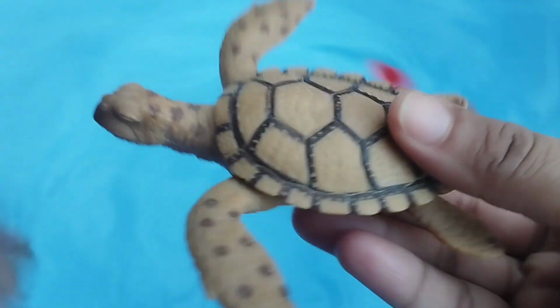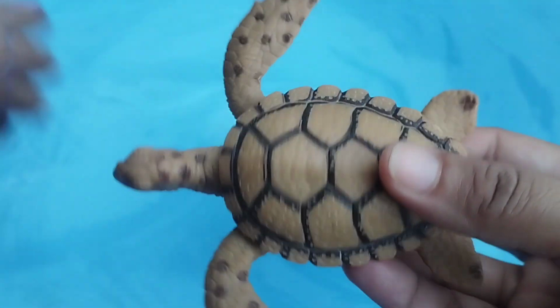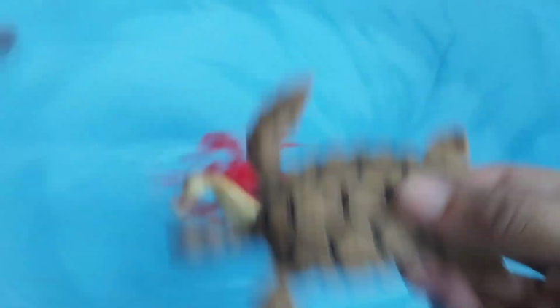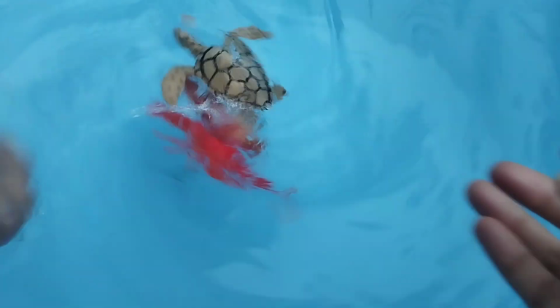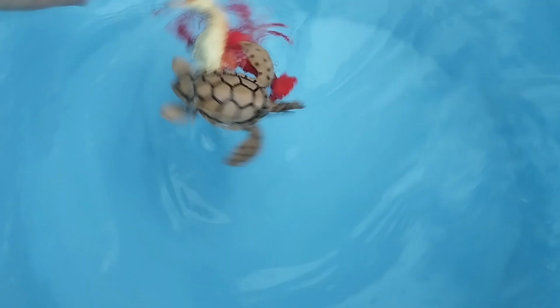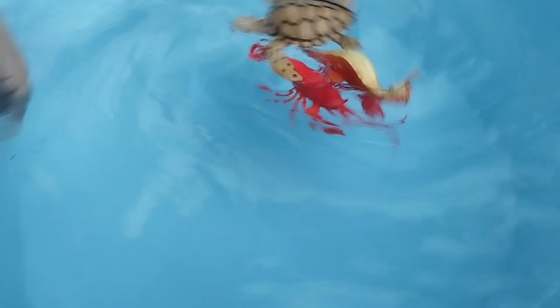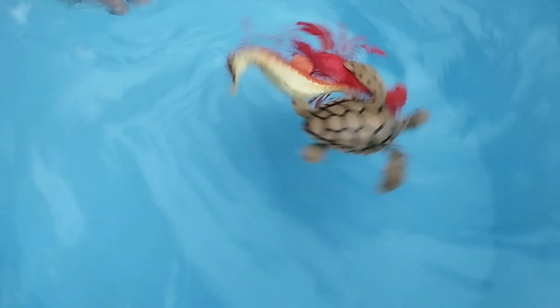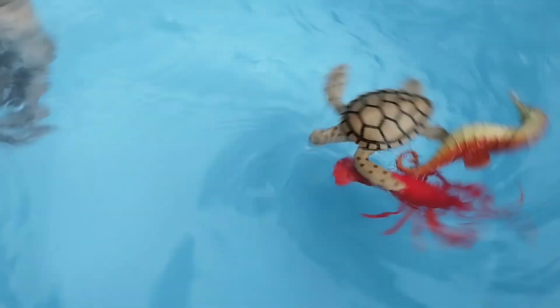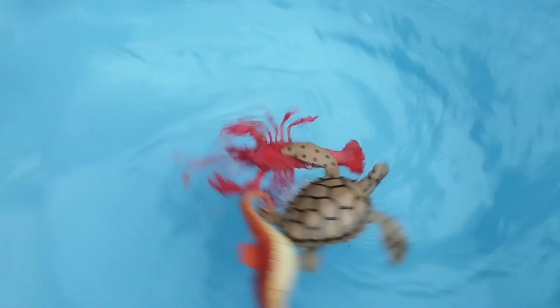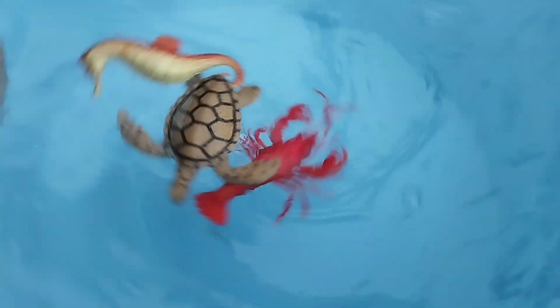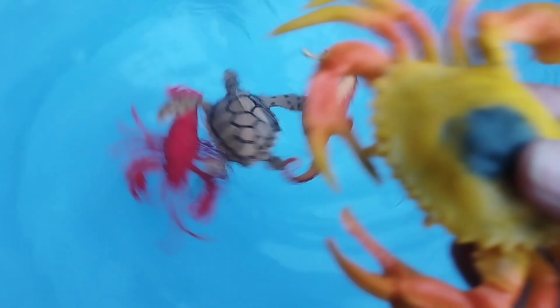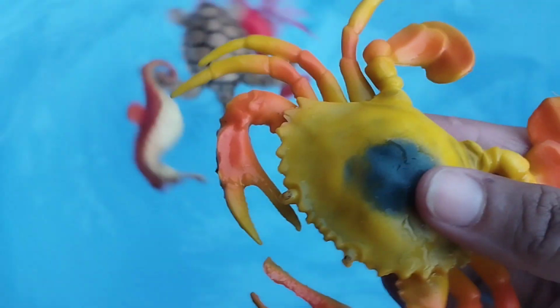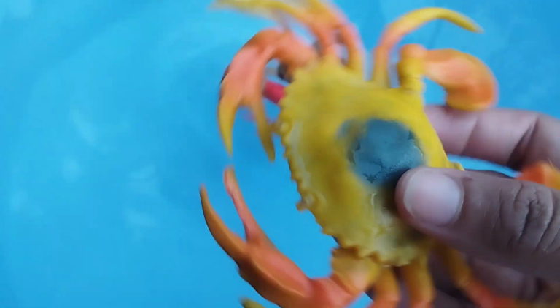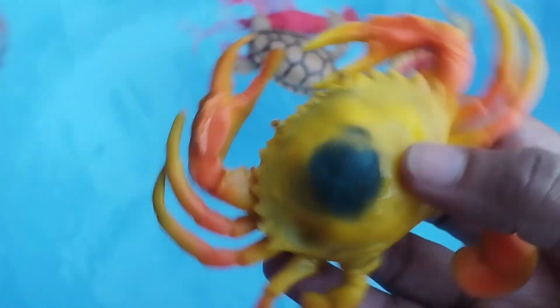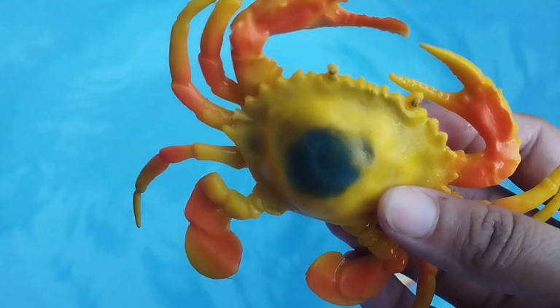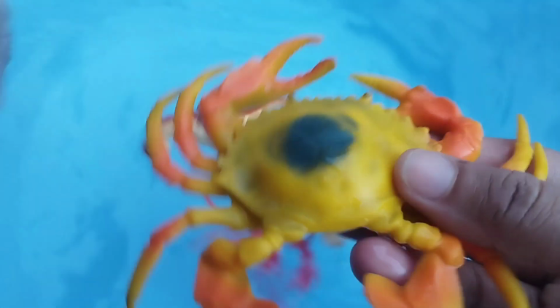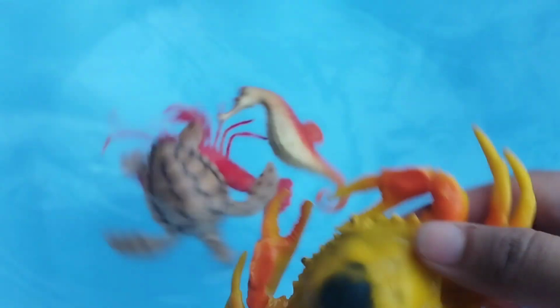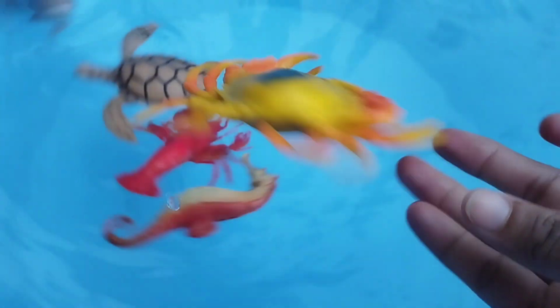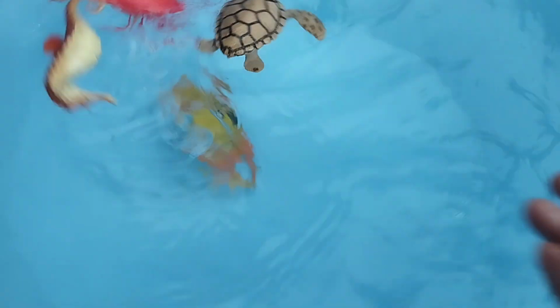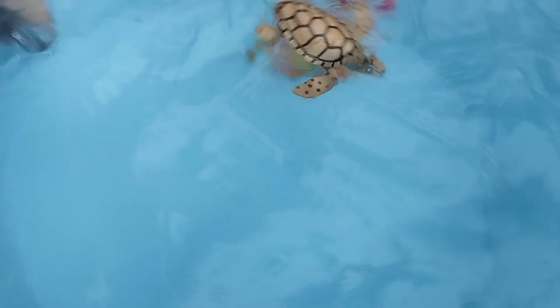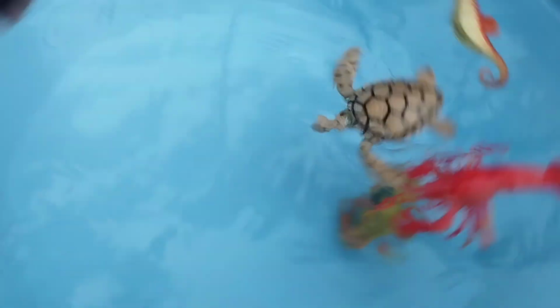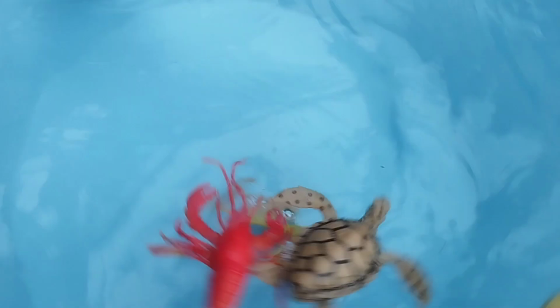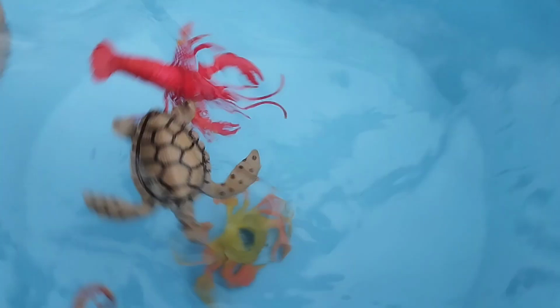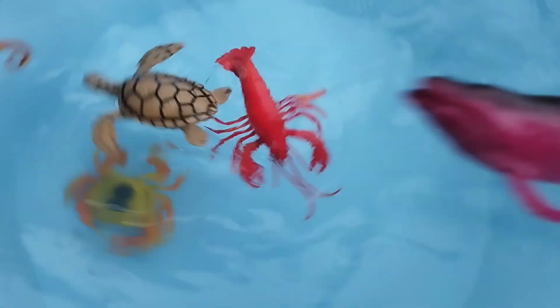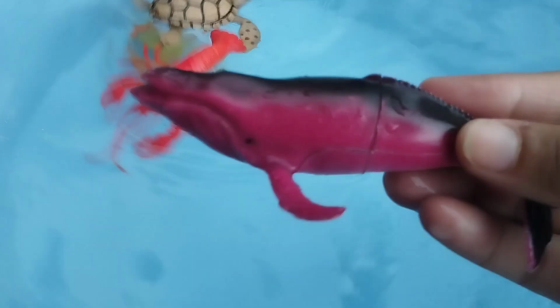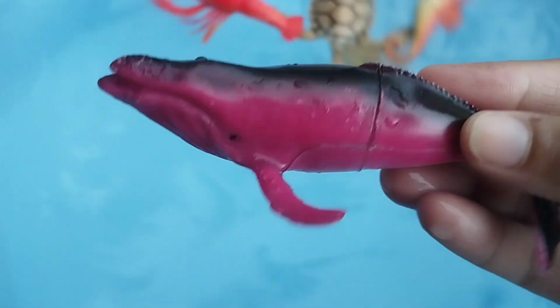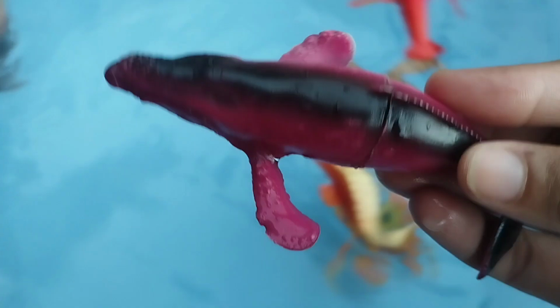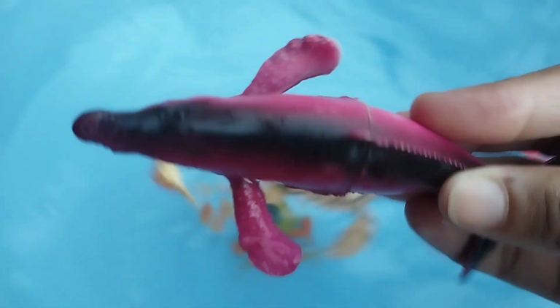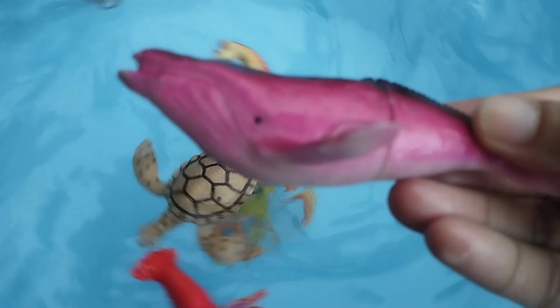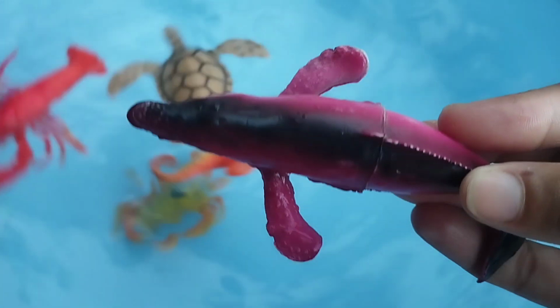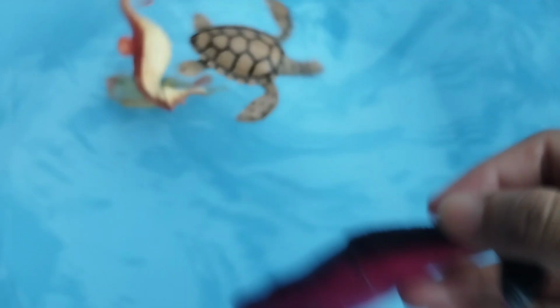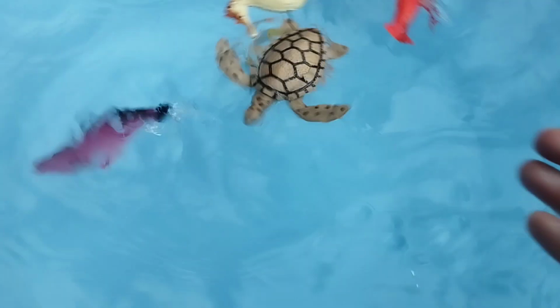The next one is a sea turtle, a king crab. This is a king crab.